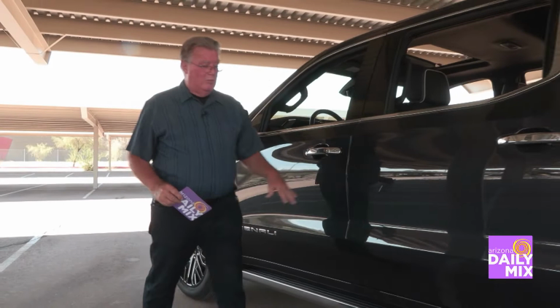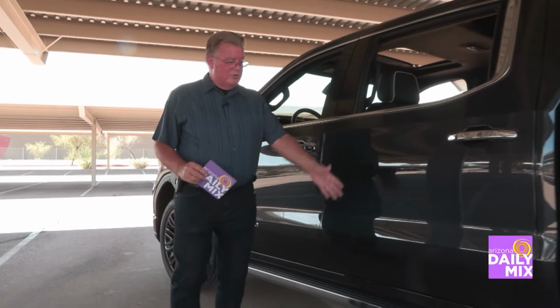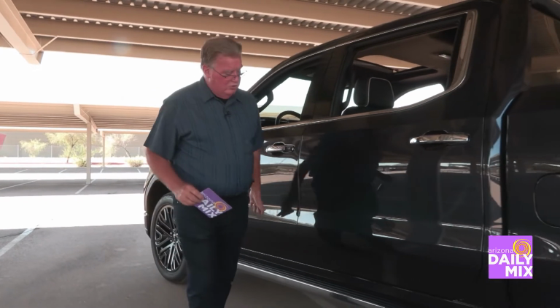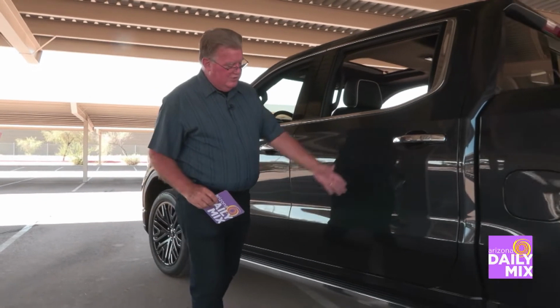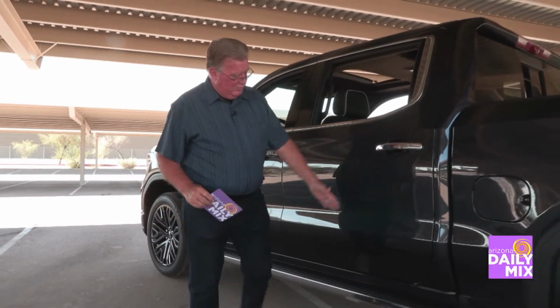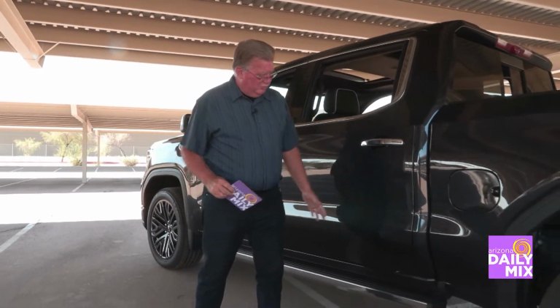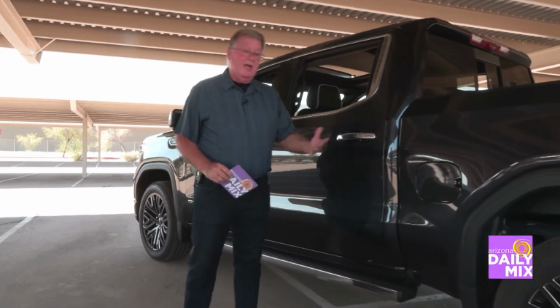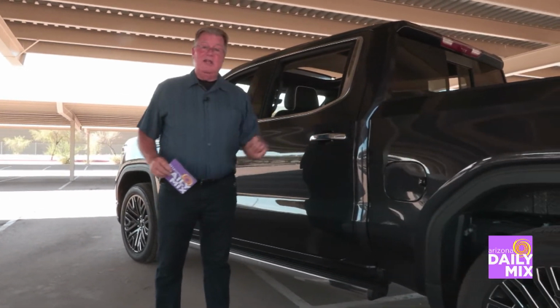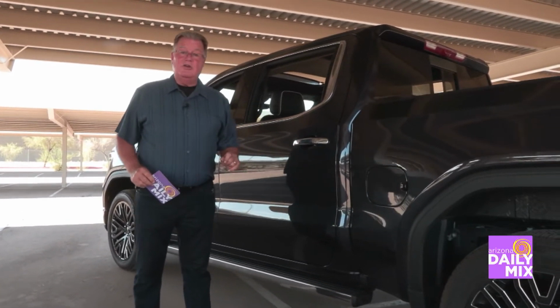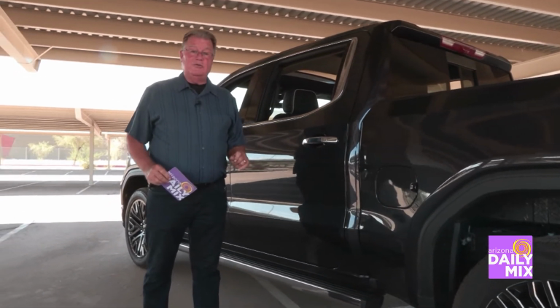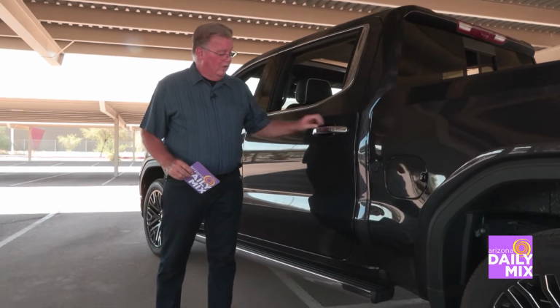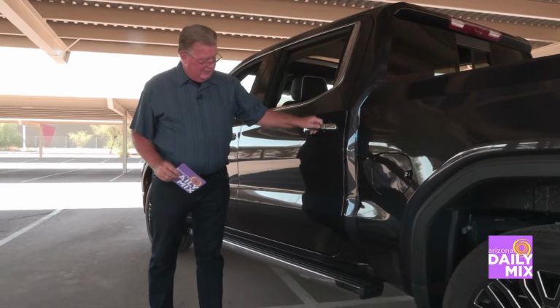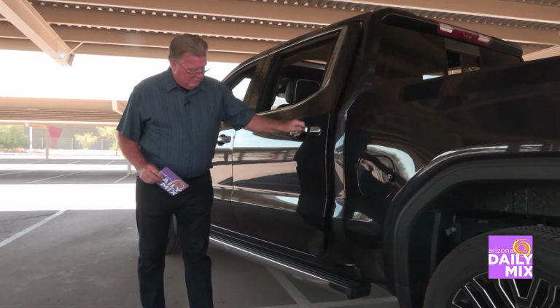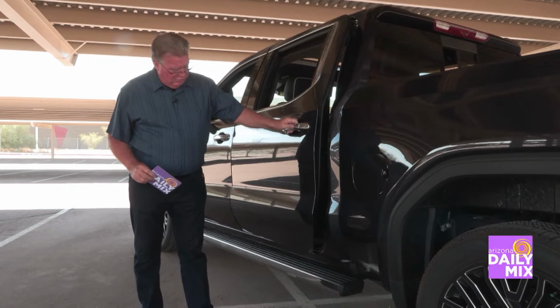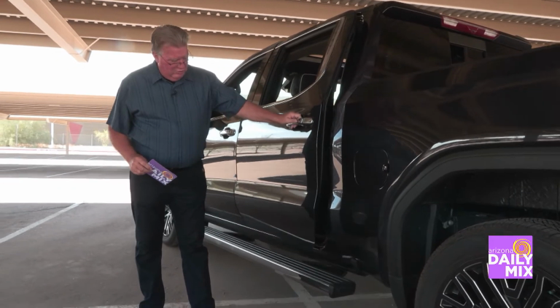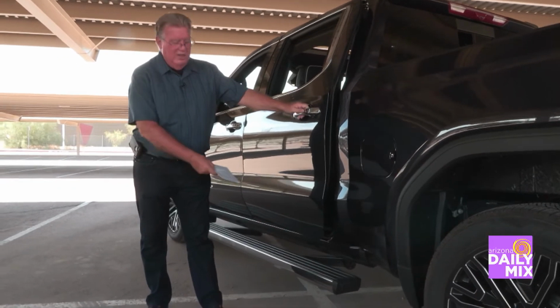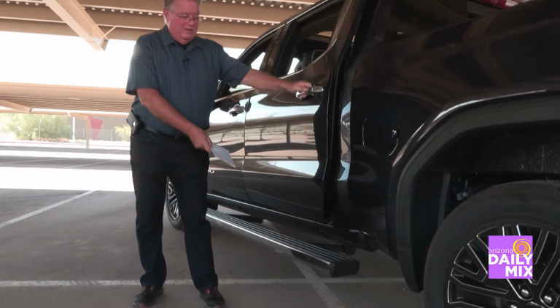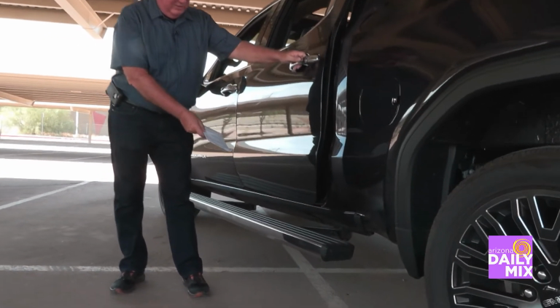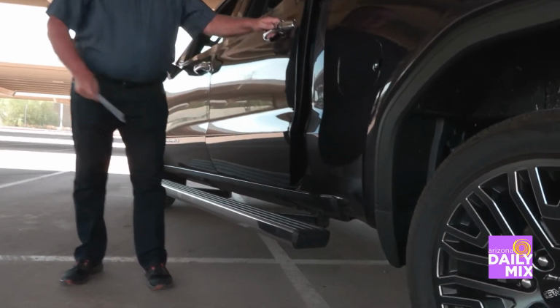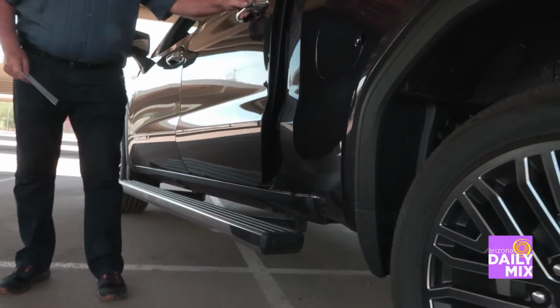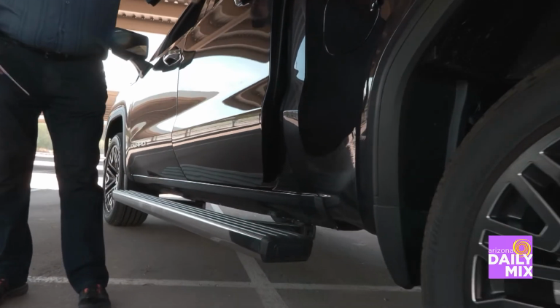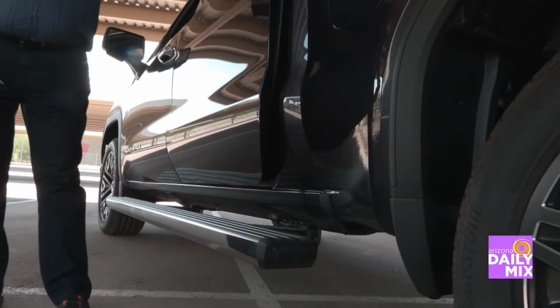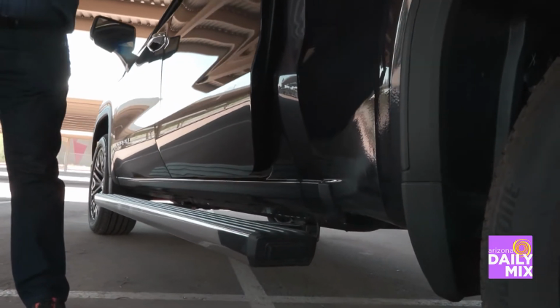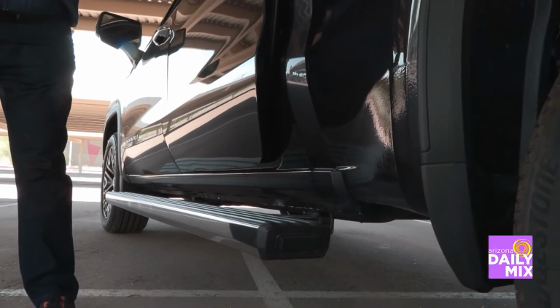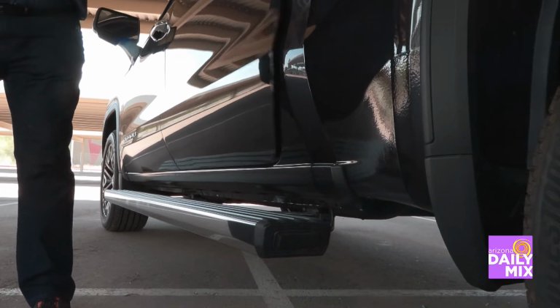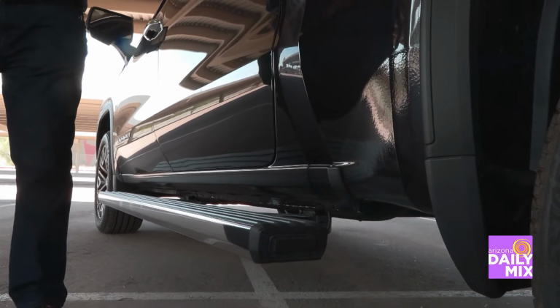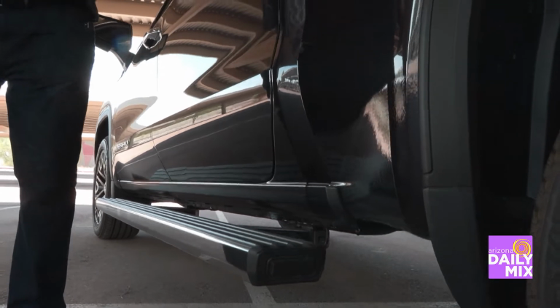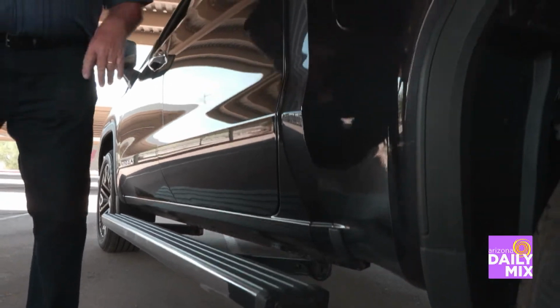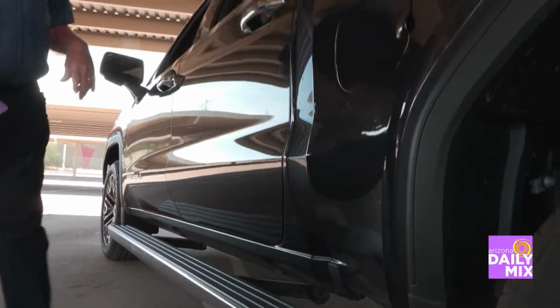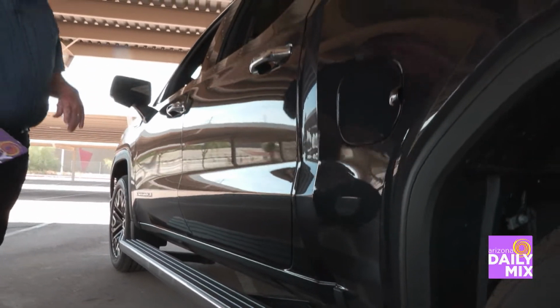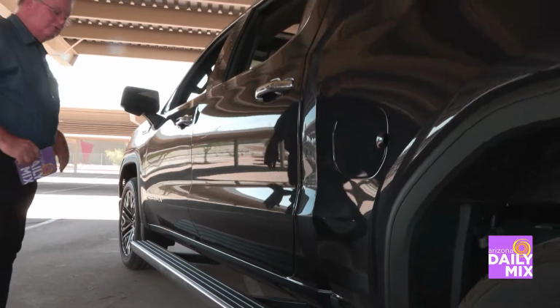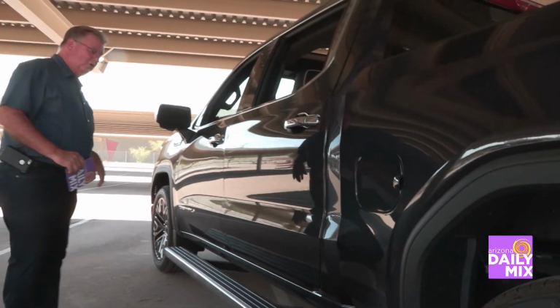One of the first things you notice on this beautiful truck — it is luxury for sure. Check this out. So you crack the door and the running boards come out right away, and that's really a big deal if you're height challenged for sure.